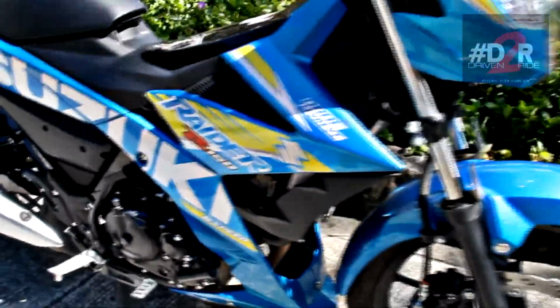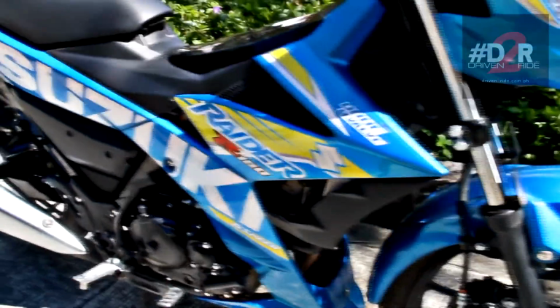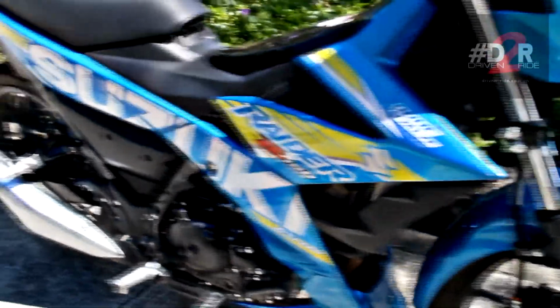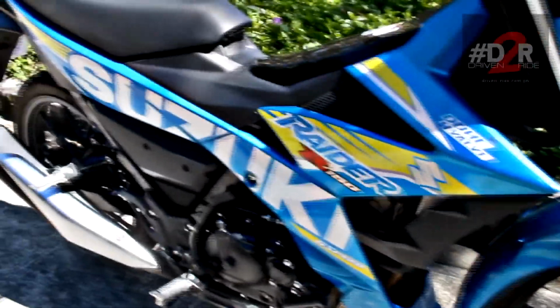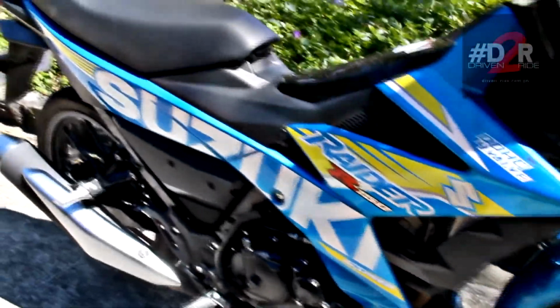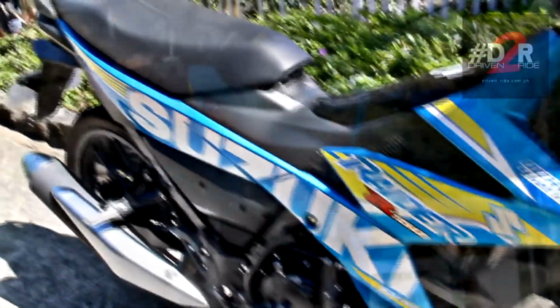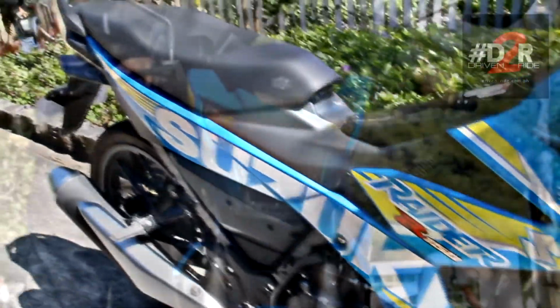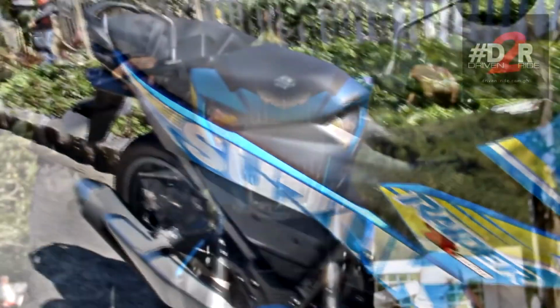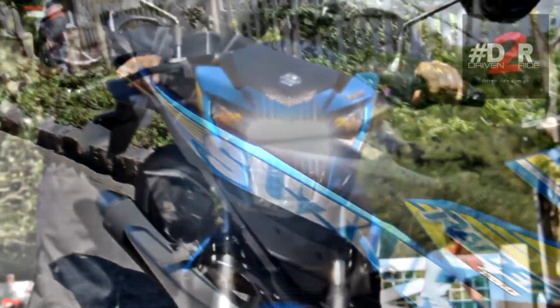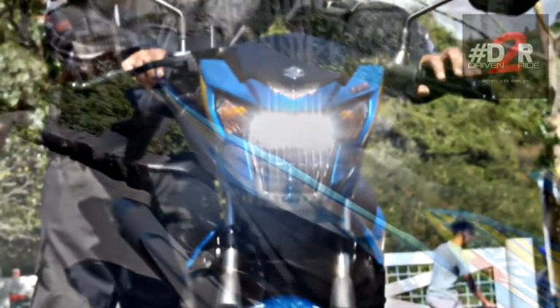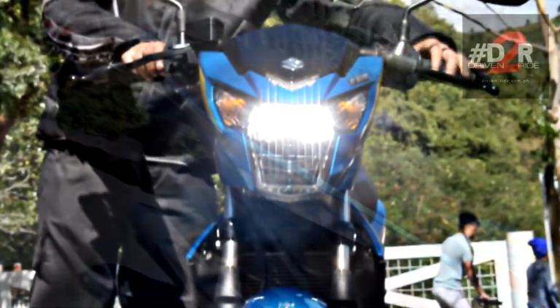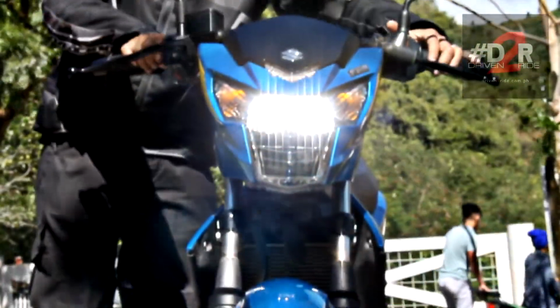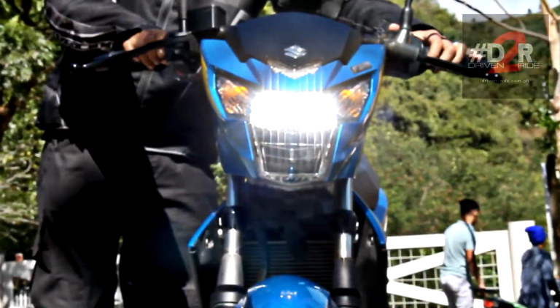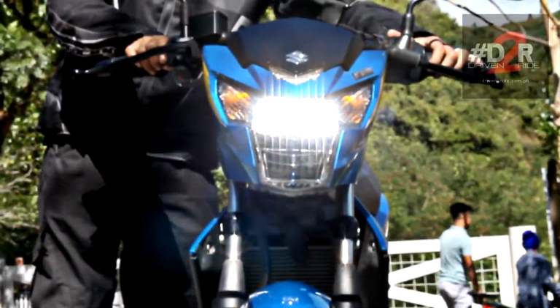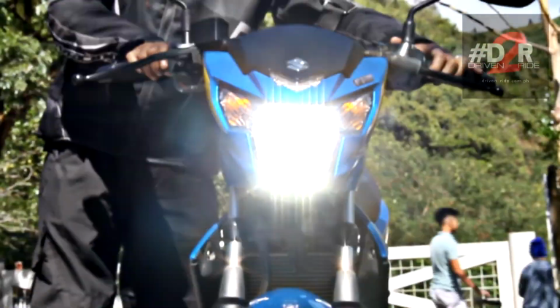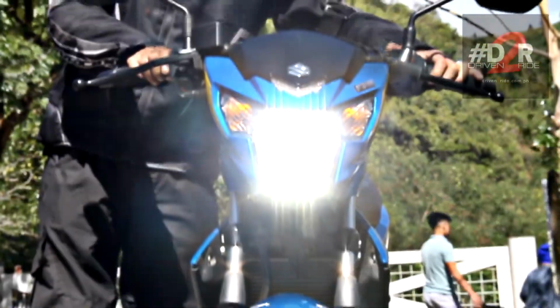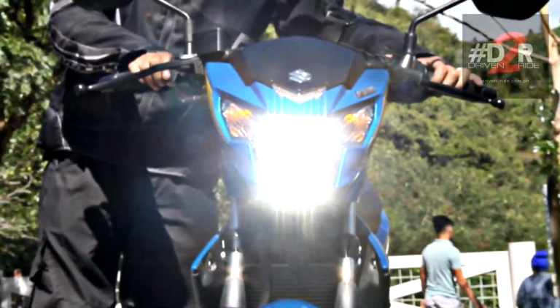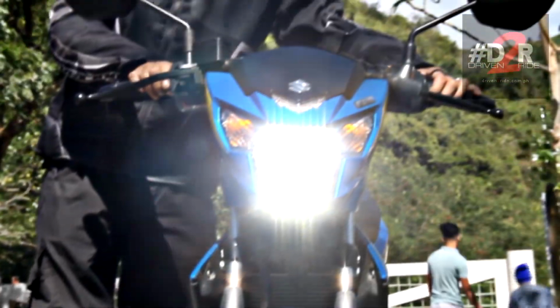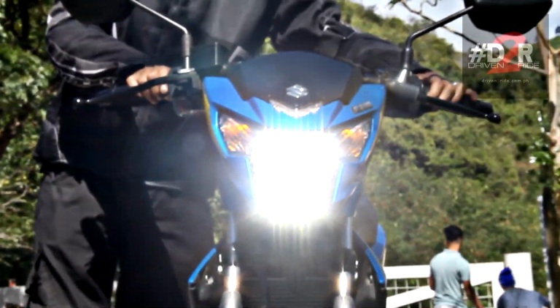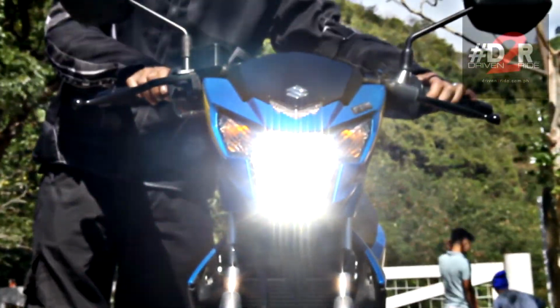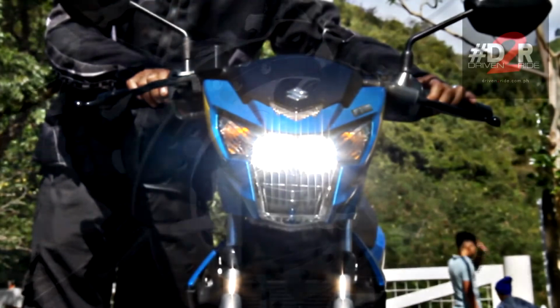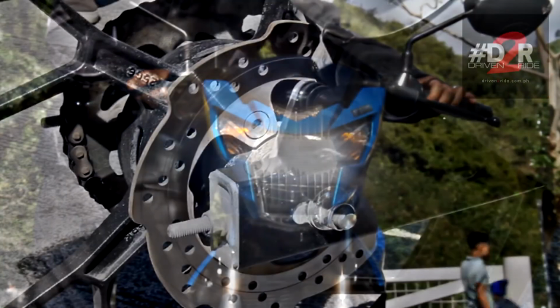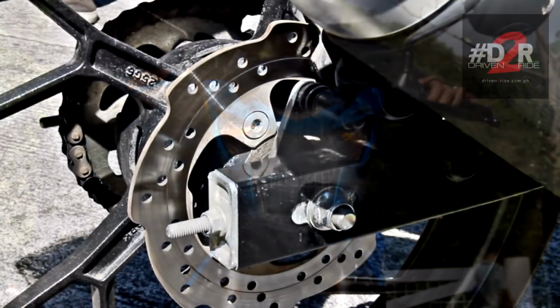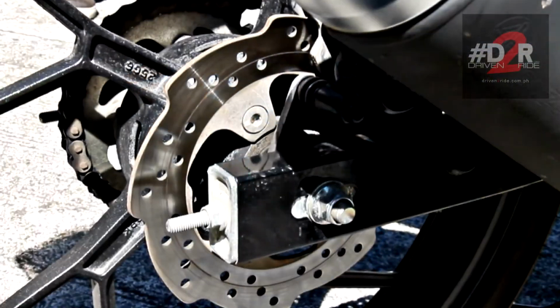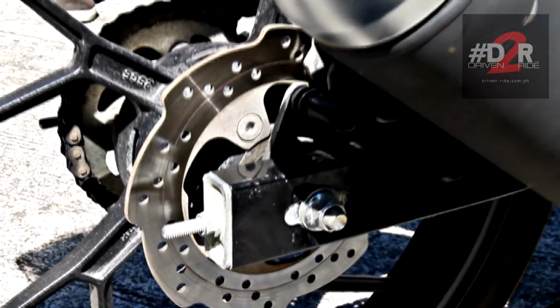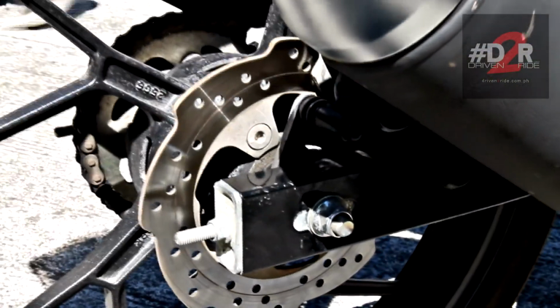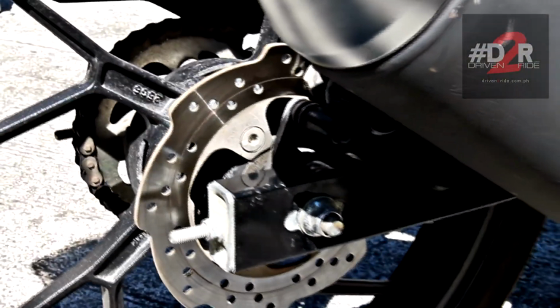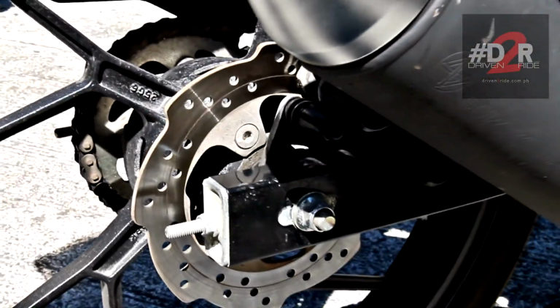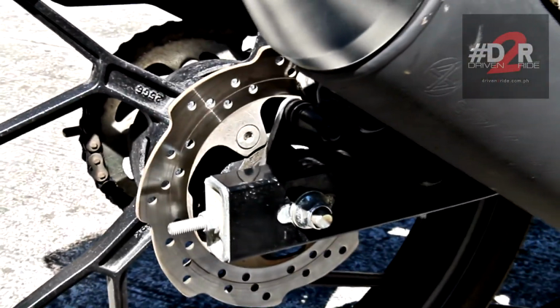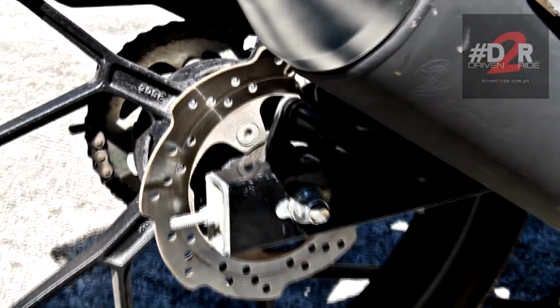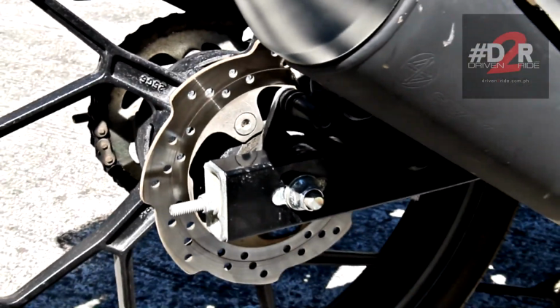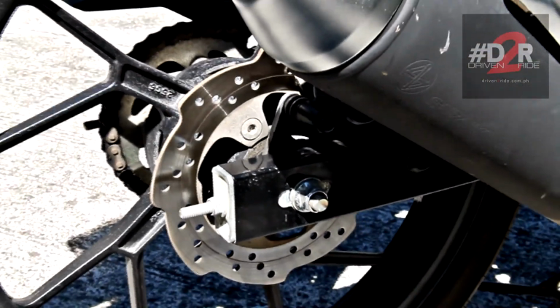The handlebars are still the same as the counterpart — sporty yet comfortable, and give you good handling, control, and maneuverability of the bike.